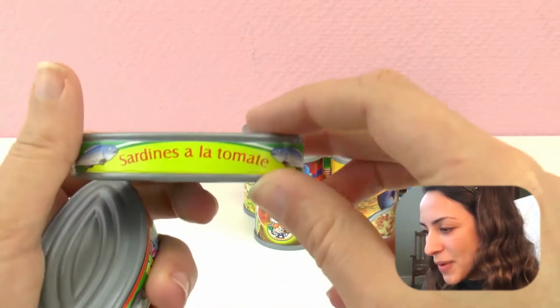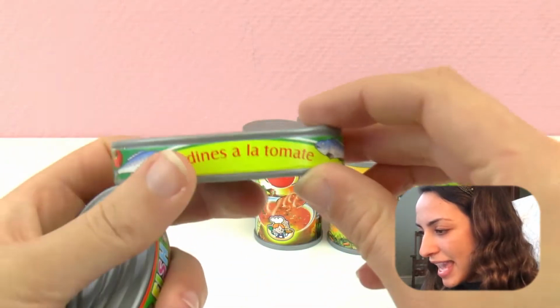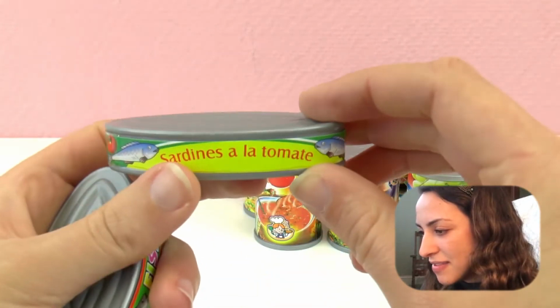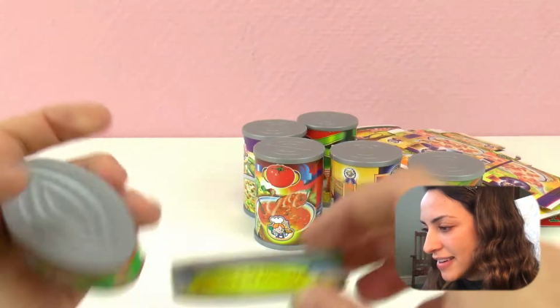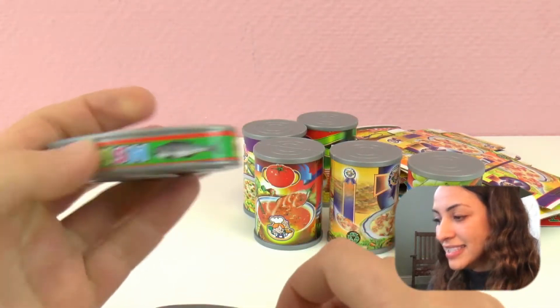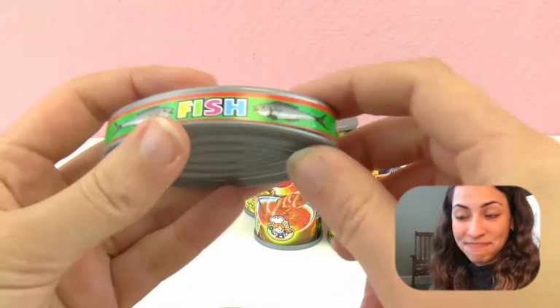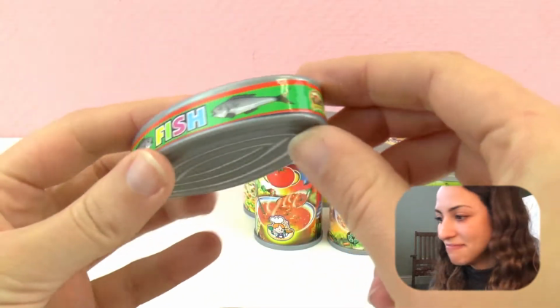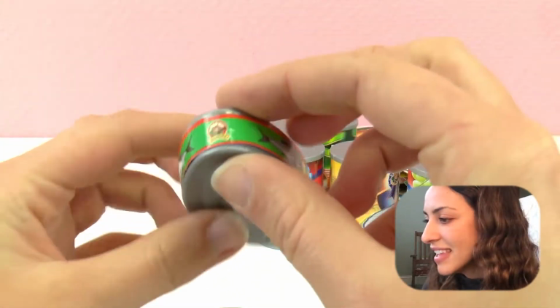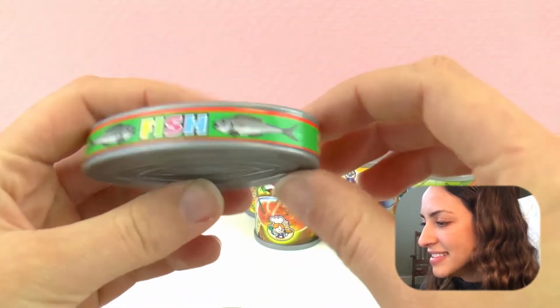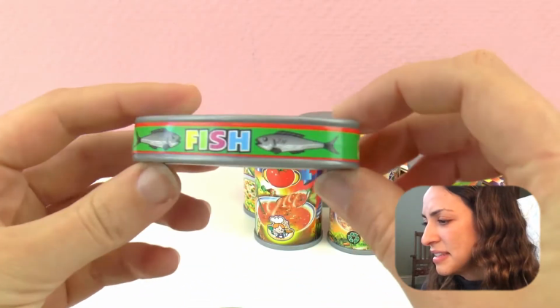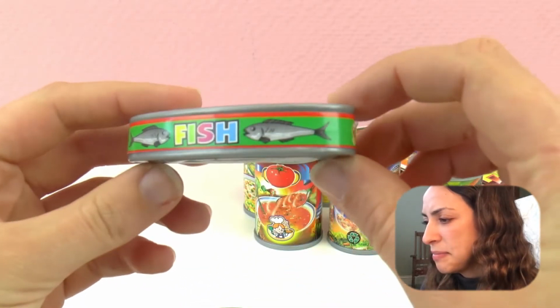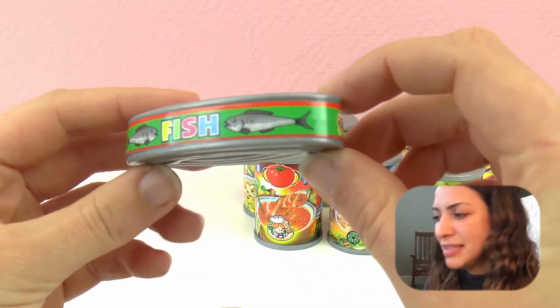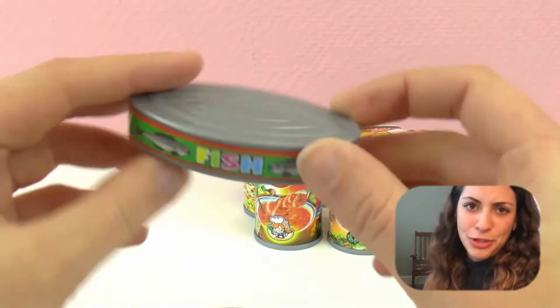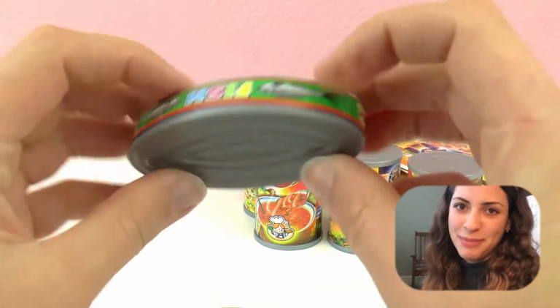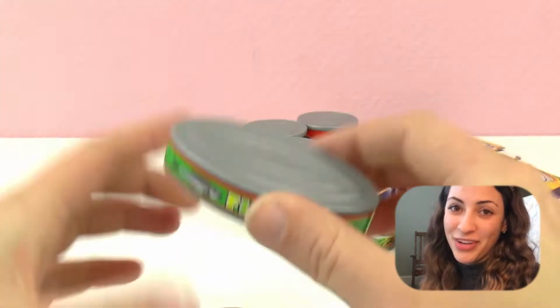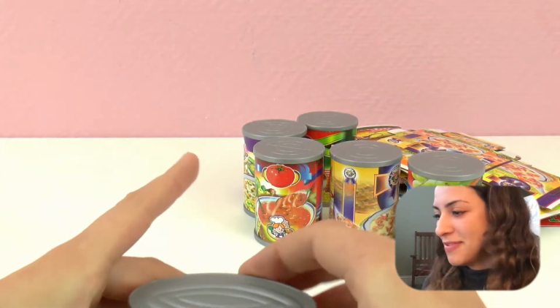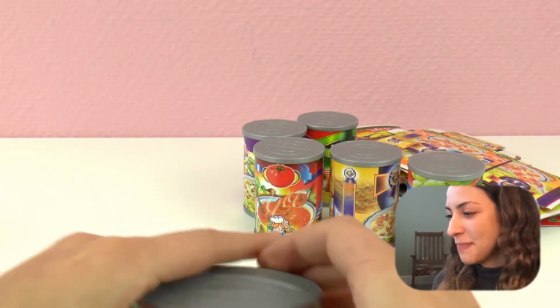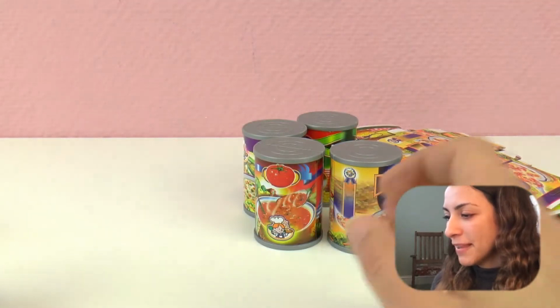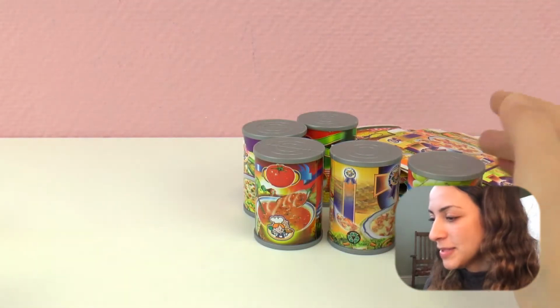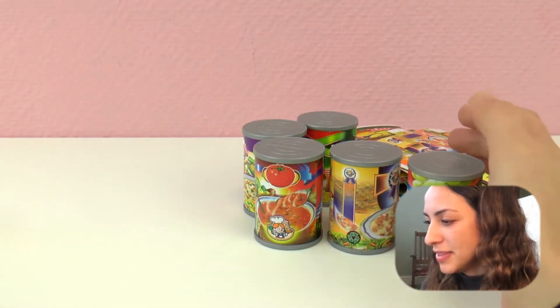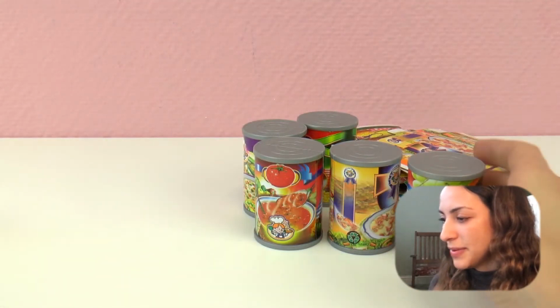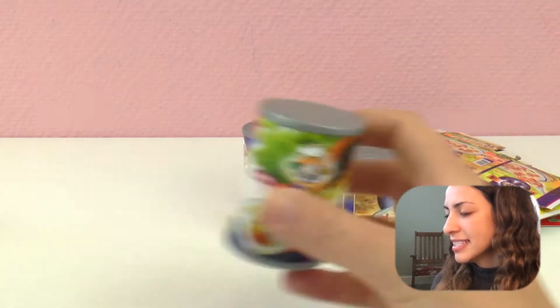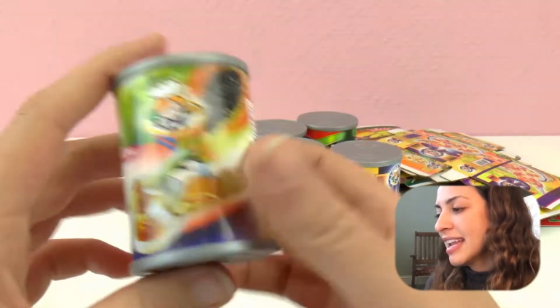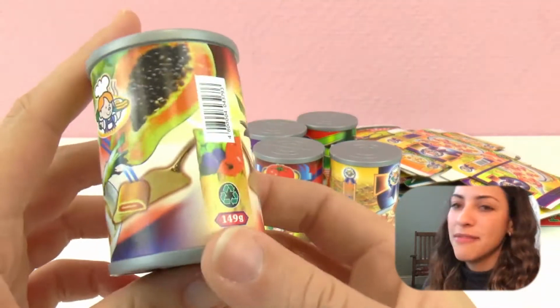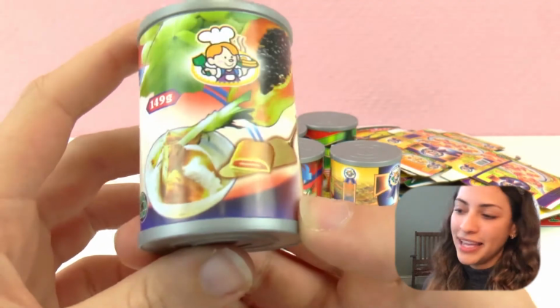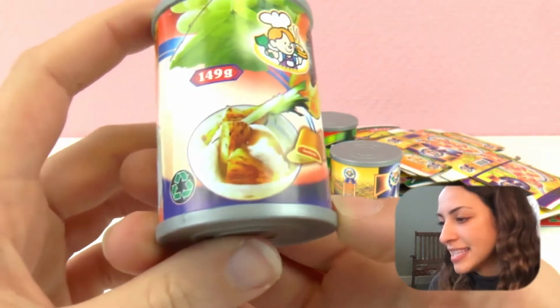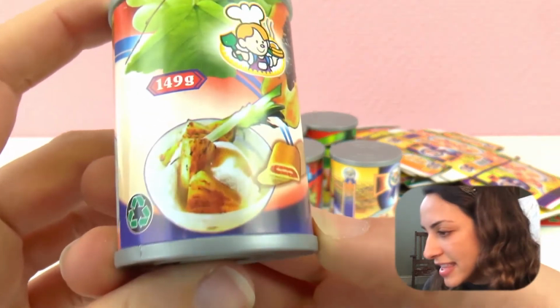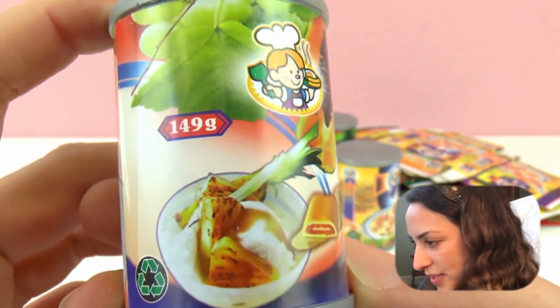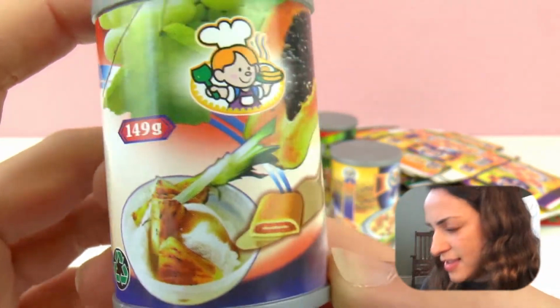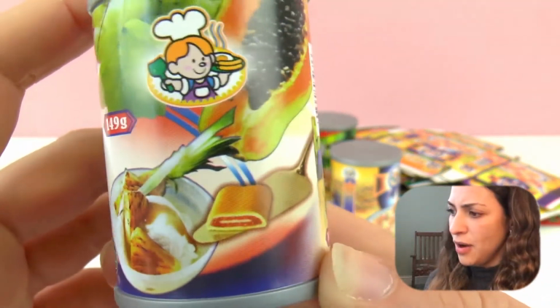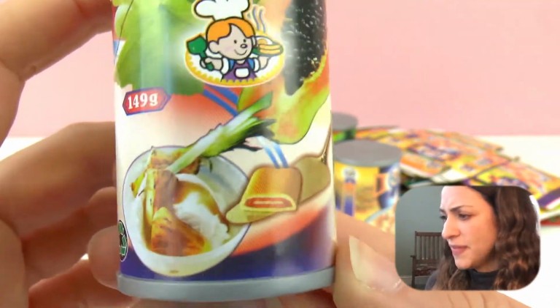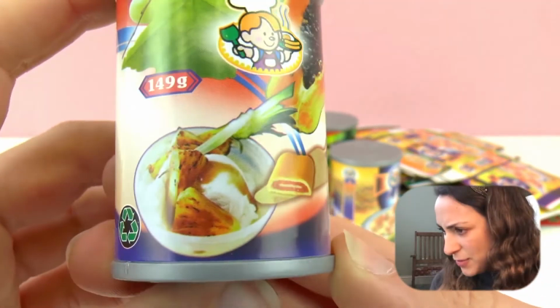We have sardines, and this fish - it must be another type of fish. So we also have these three cans, and here we have bigger cans. And this one - oh, that is very interesting.